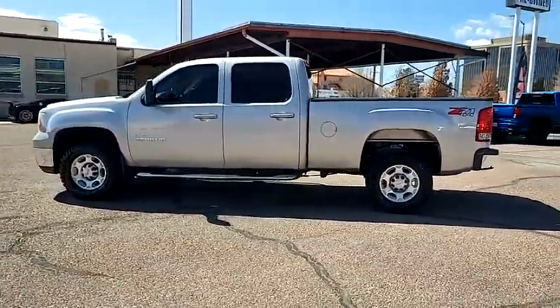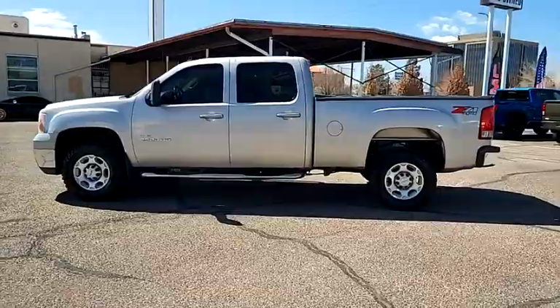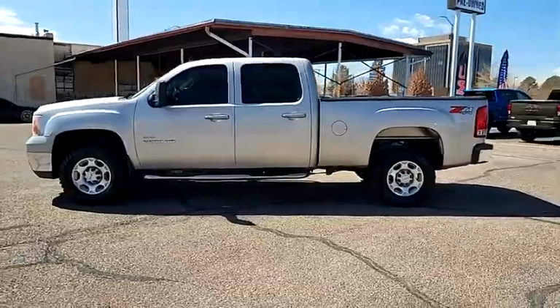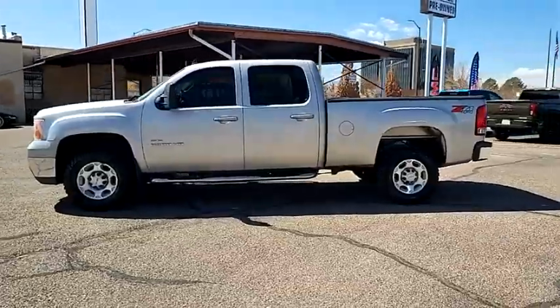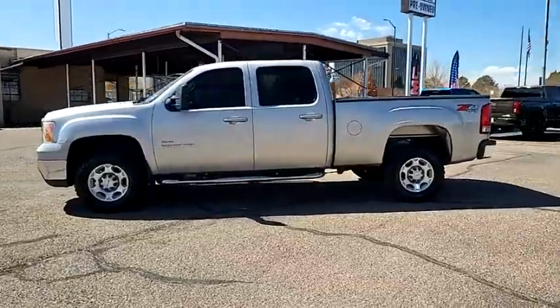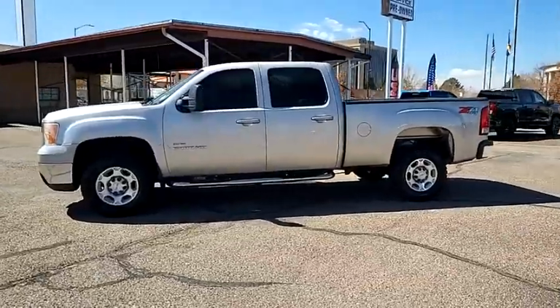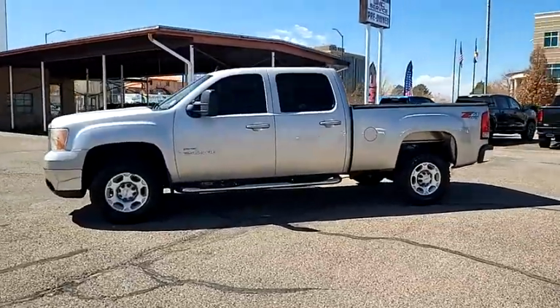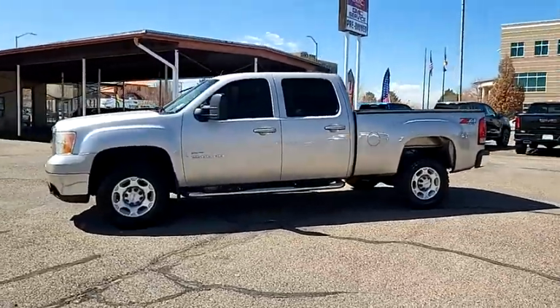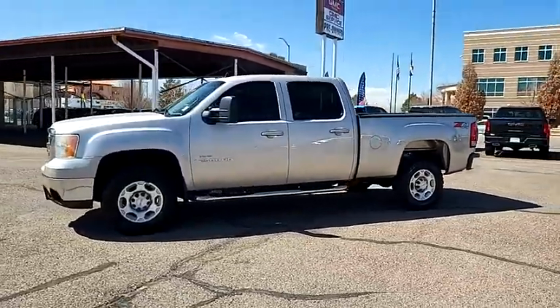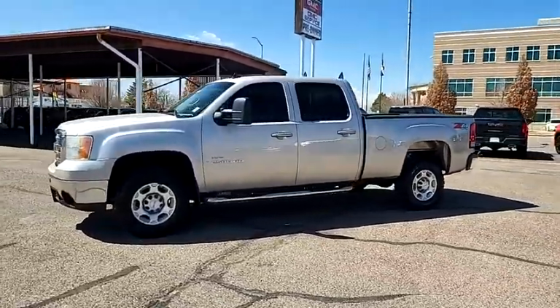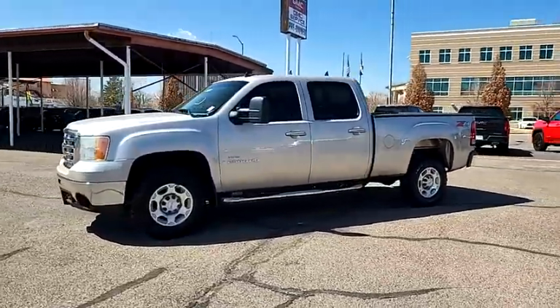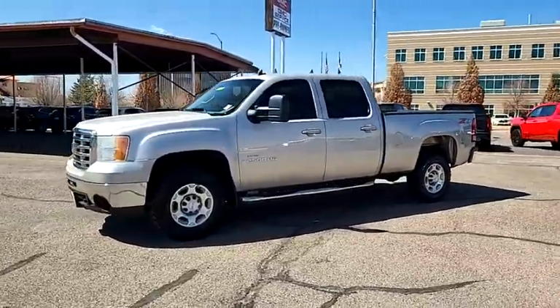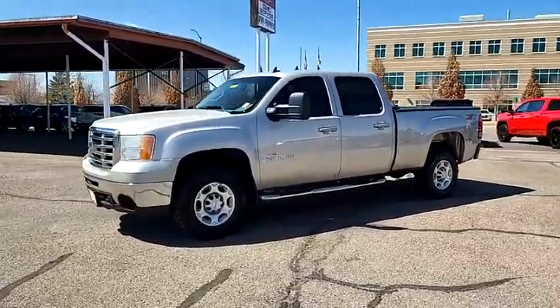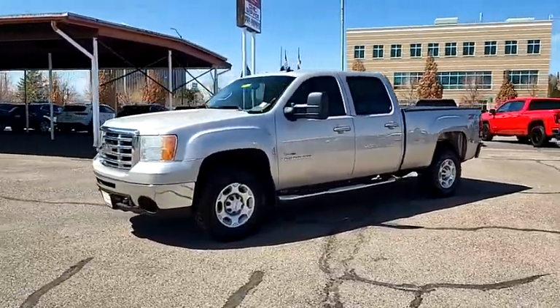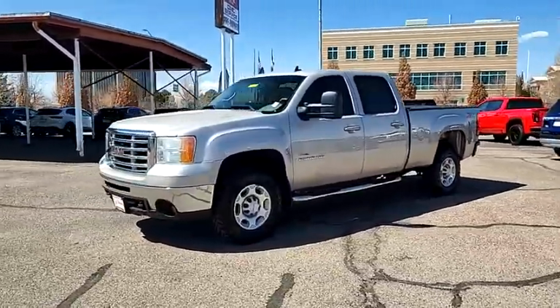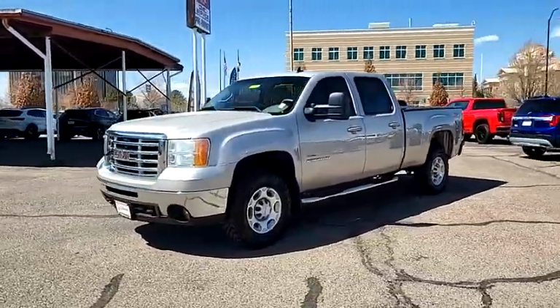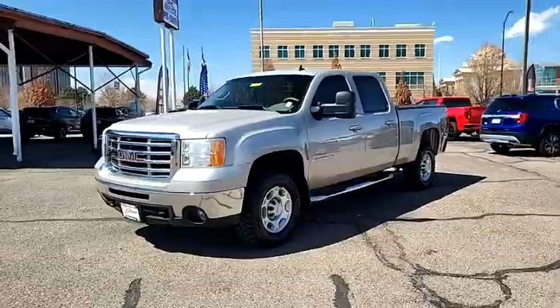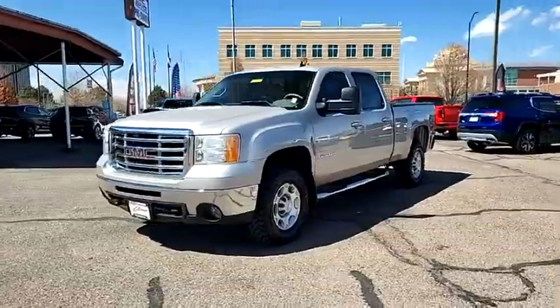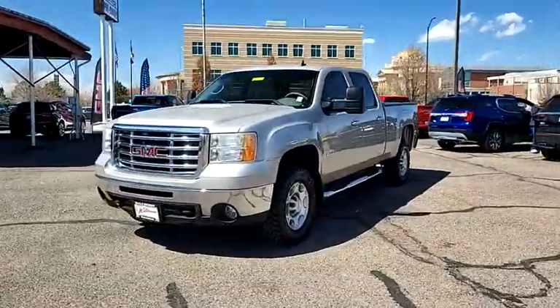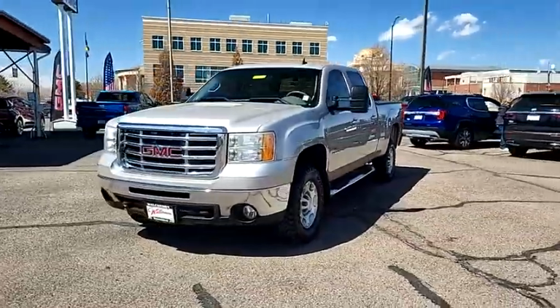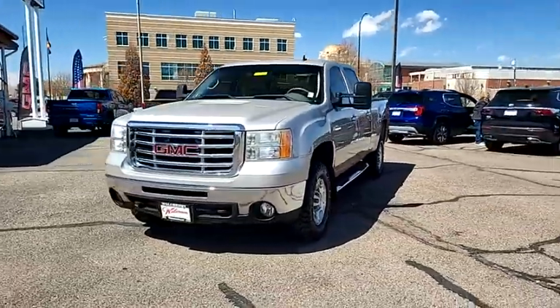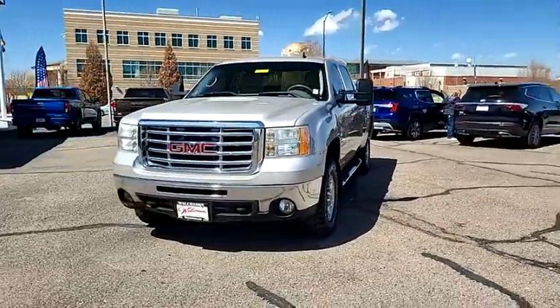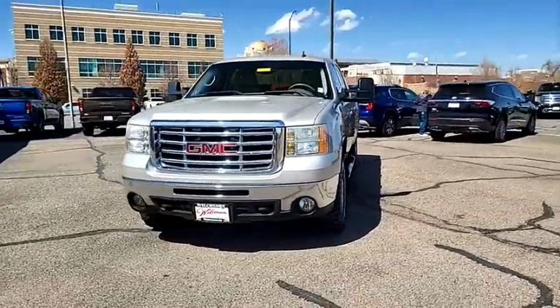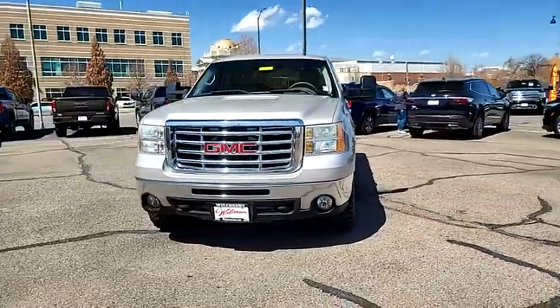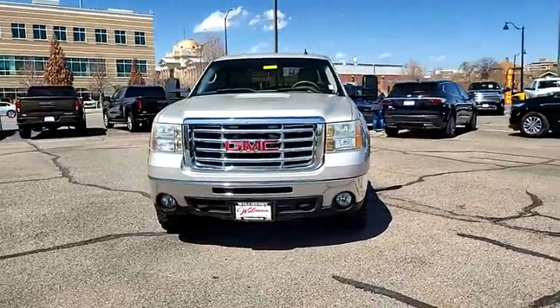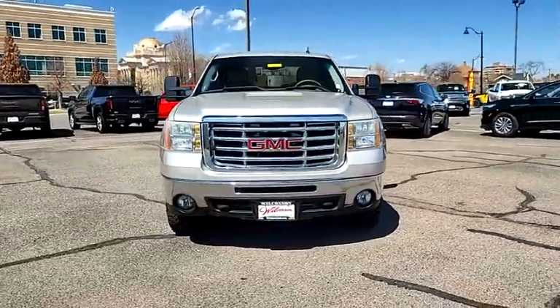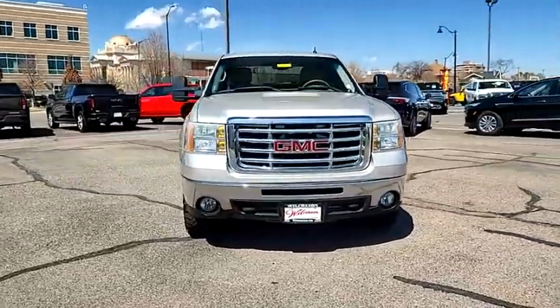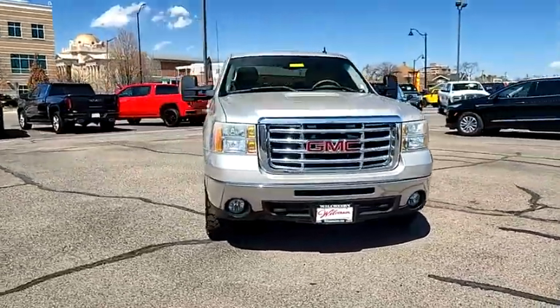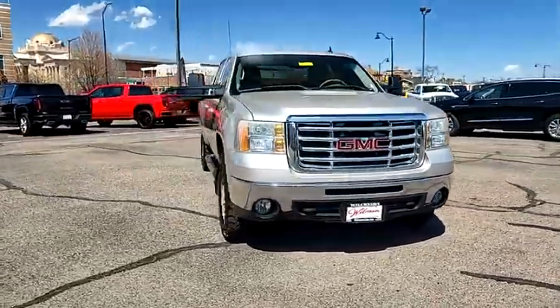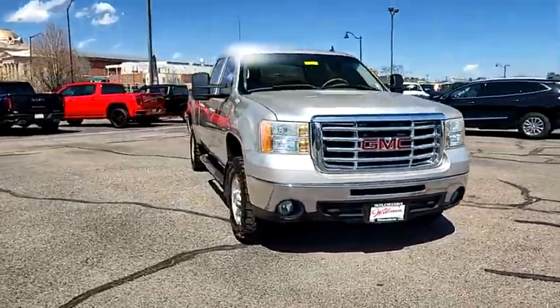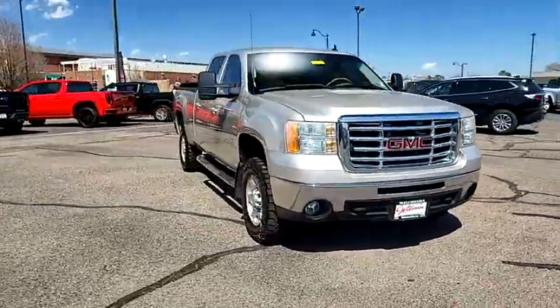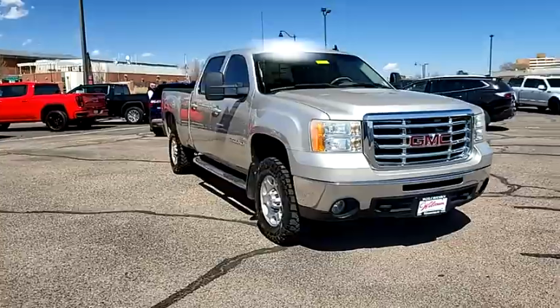Entertainment package, off-road package, engine block heater, skid plate package. This beauty is sure to make you the talk of the neighborhood. So call or drop in for a test drive today.